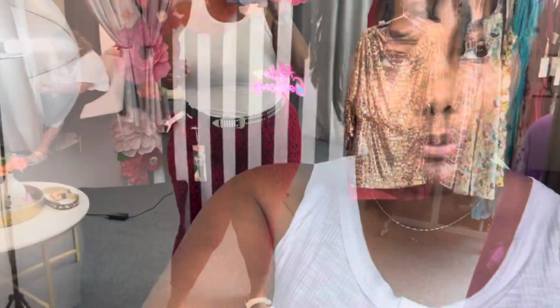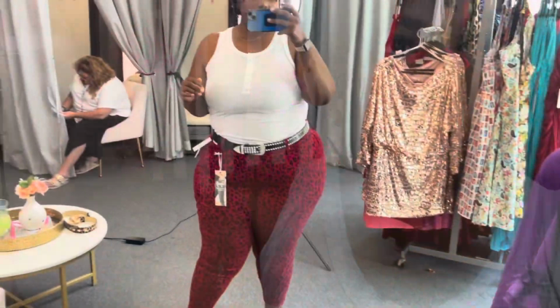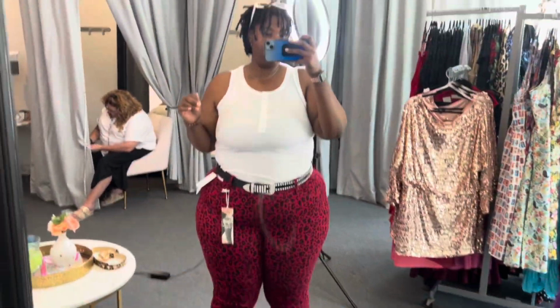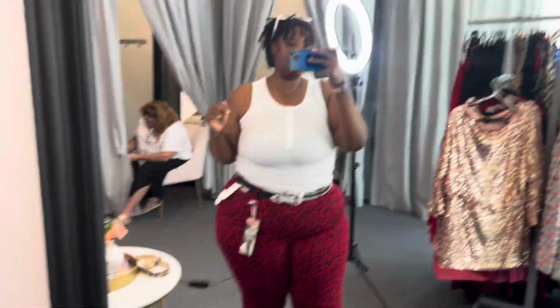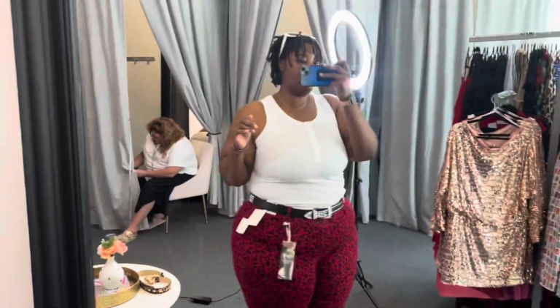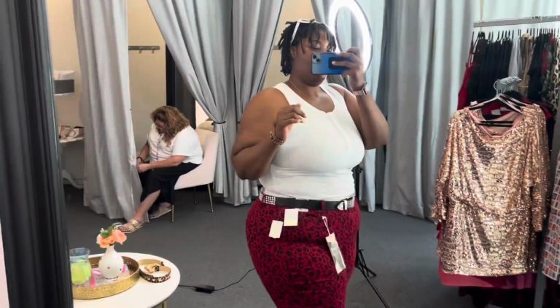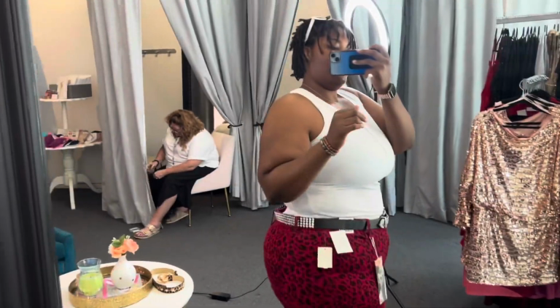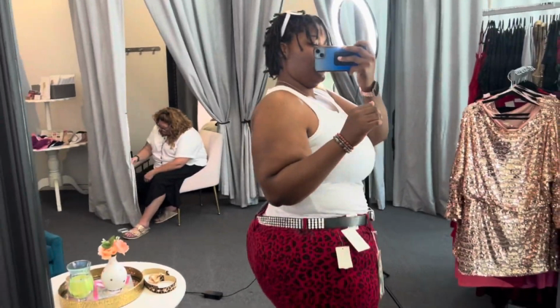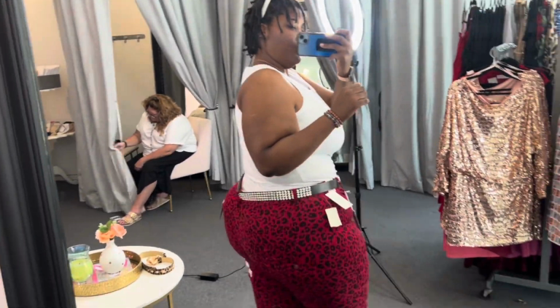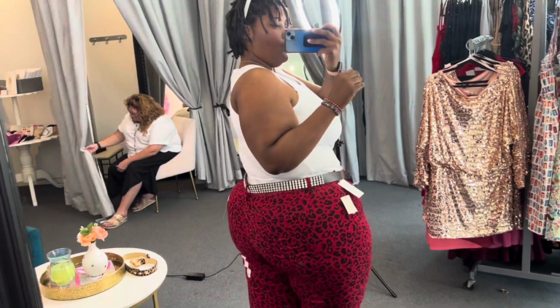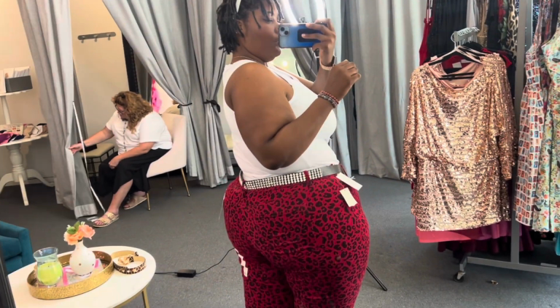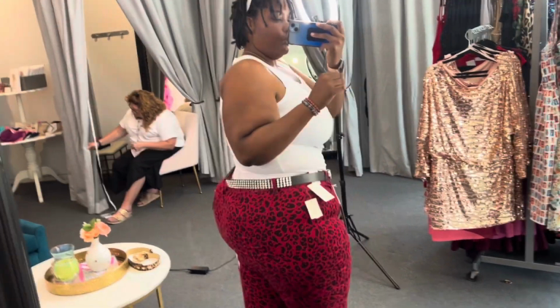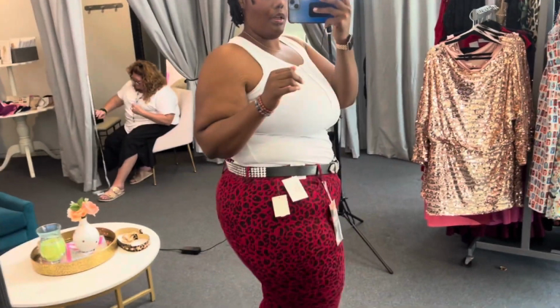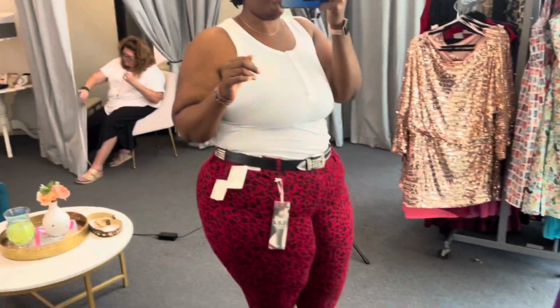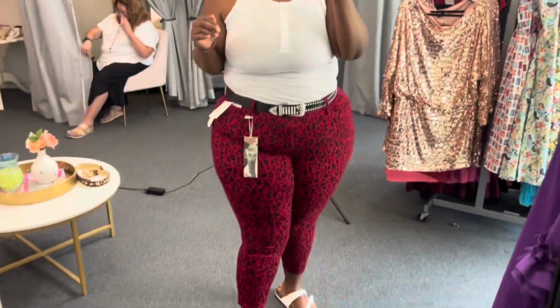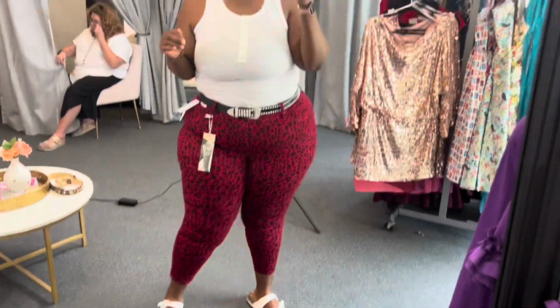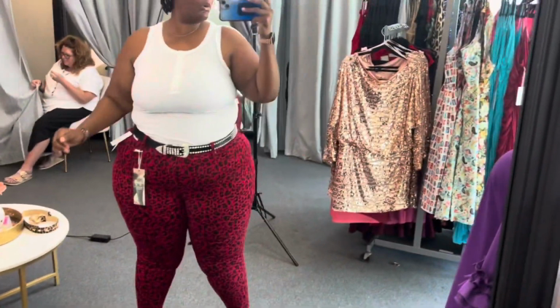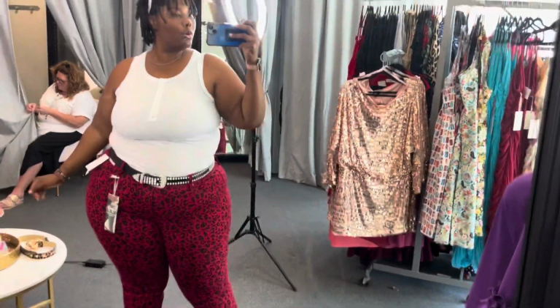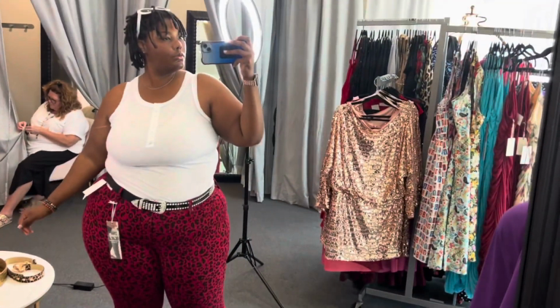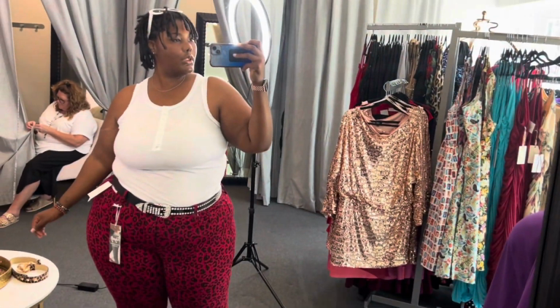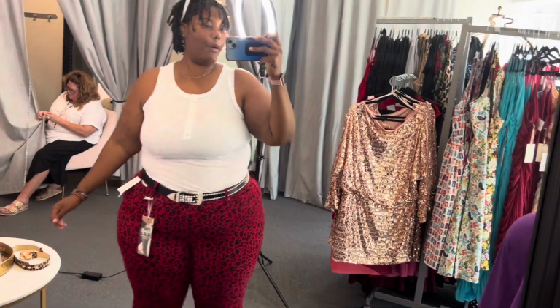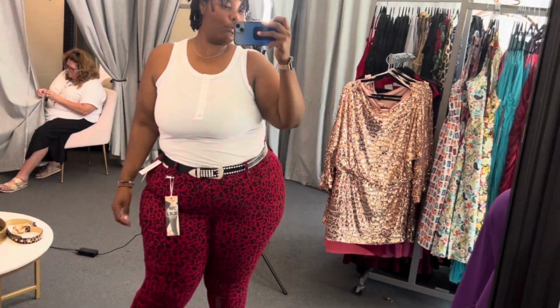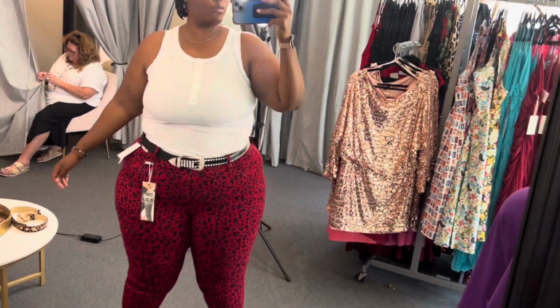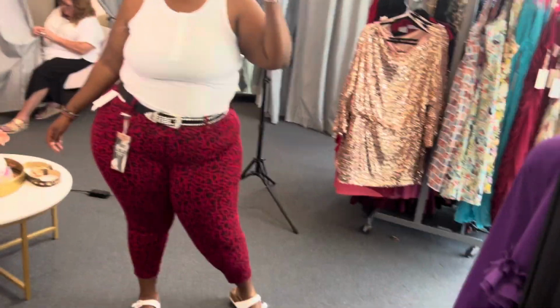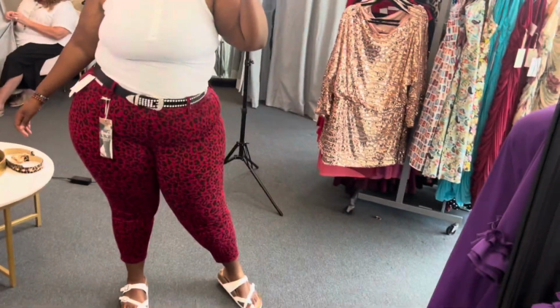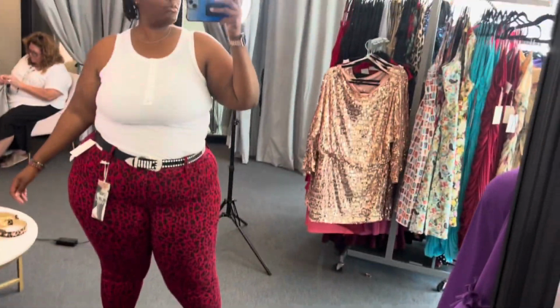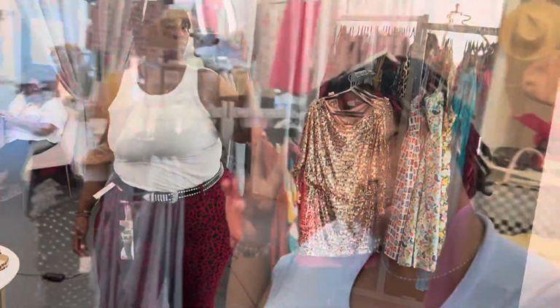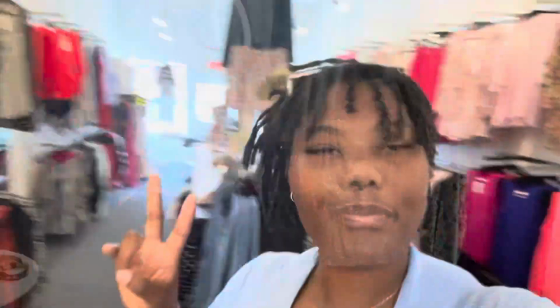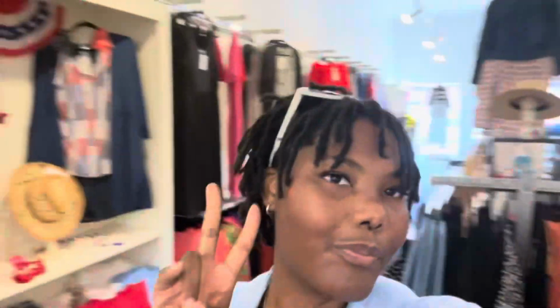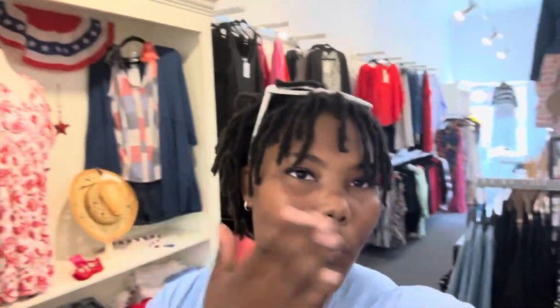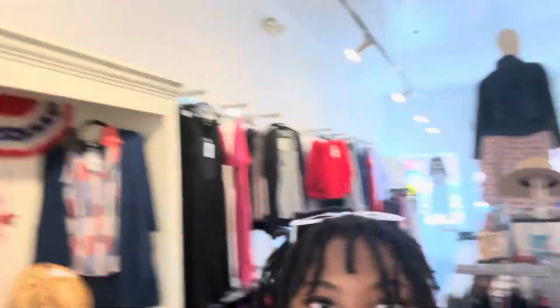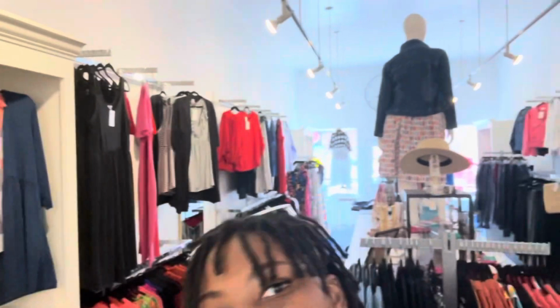Let me show you a different look. I like this — check me out.